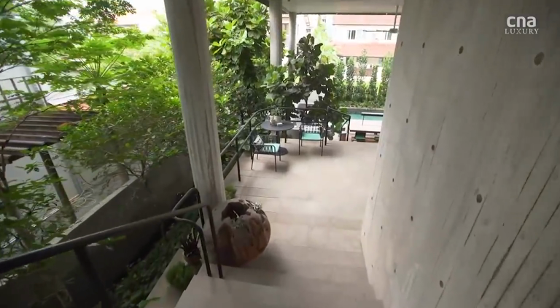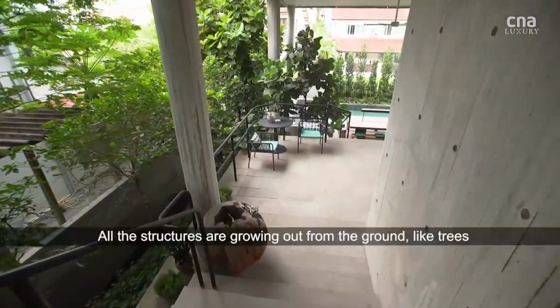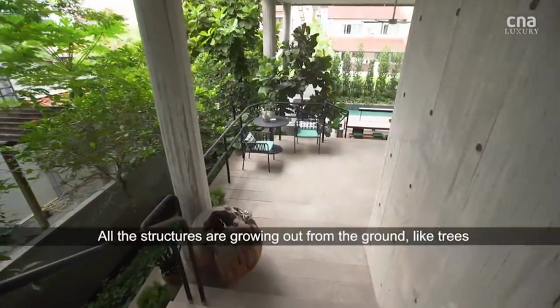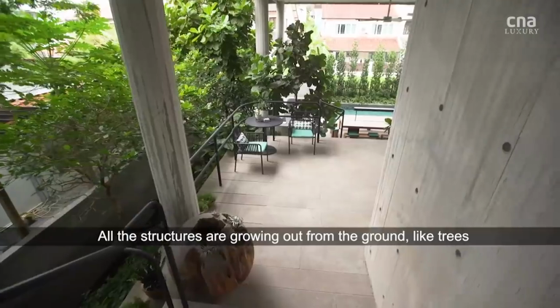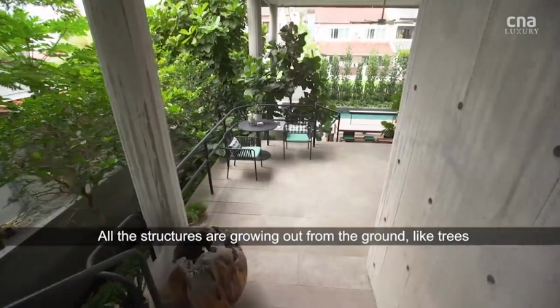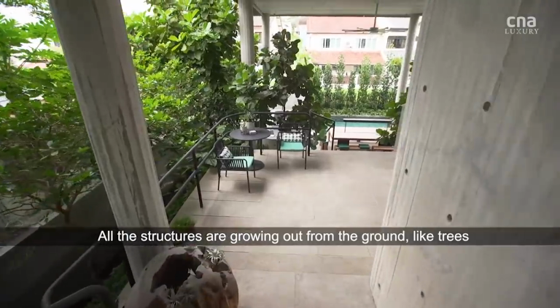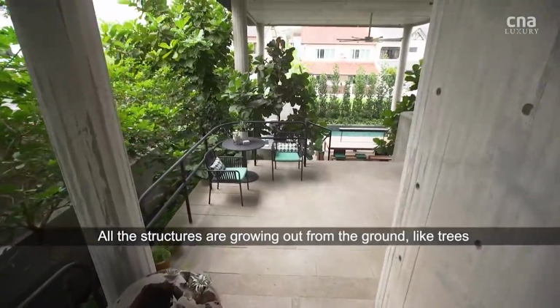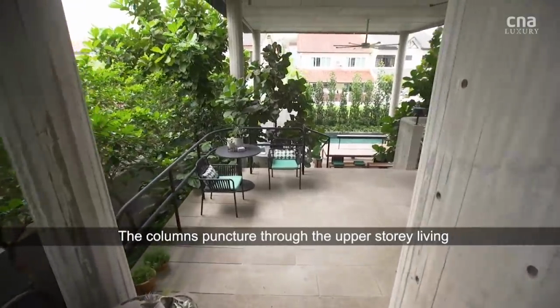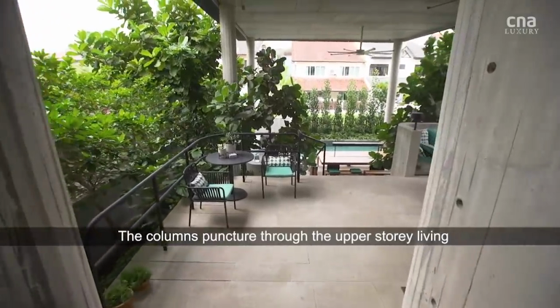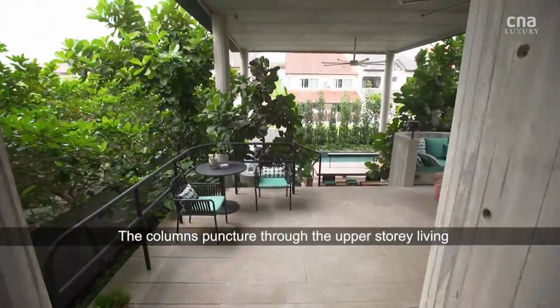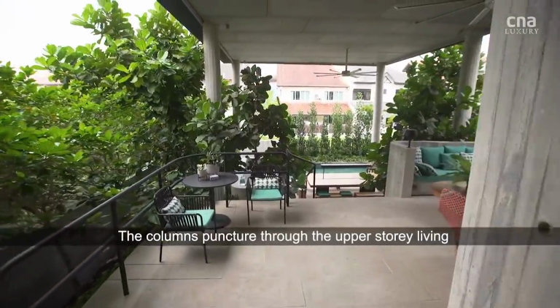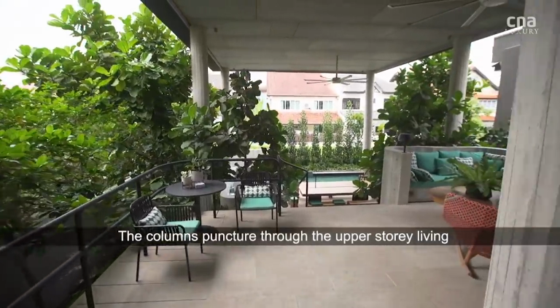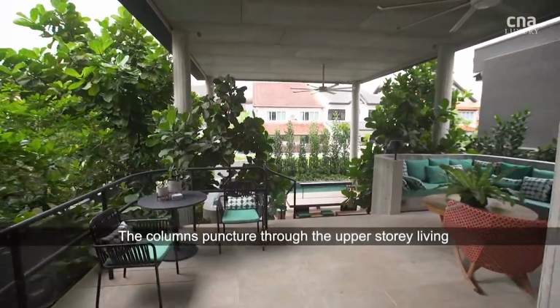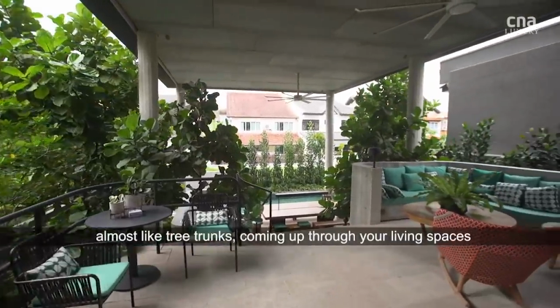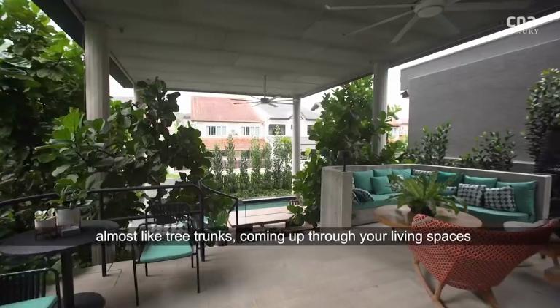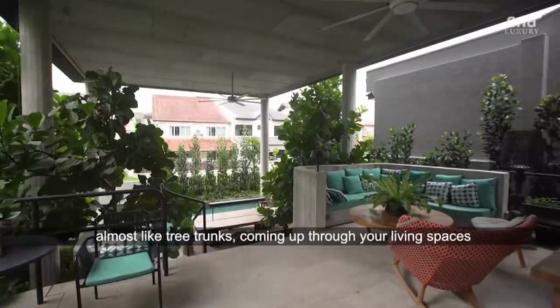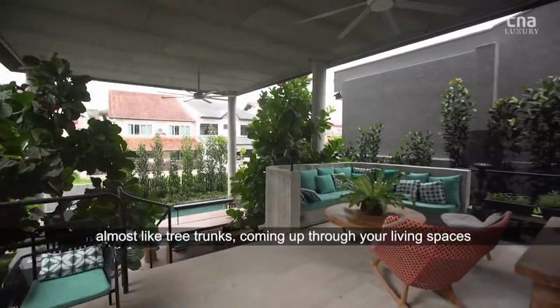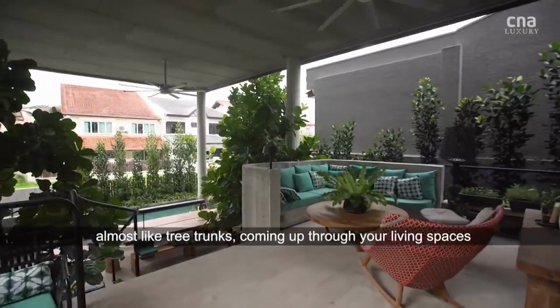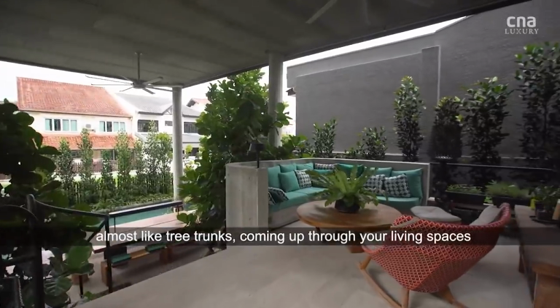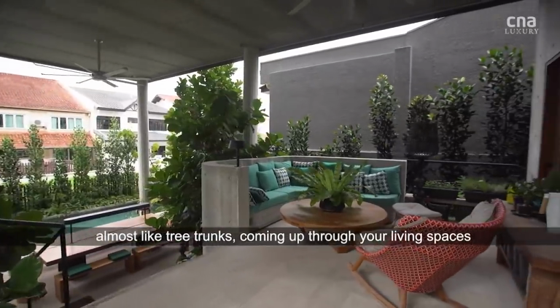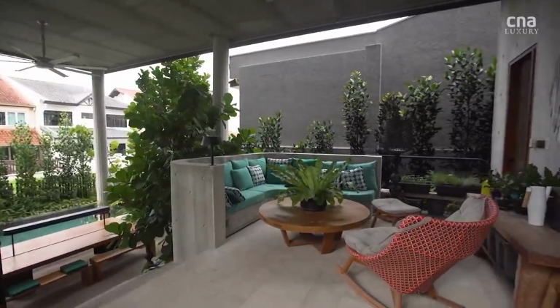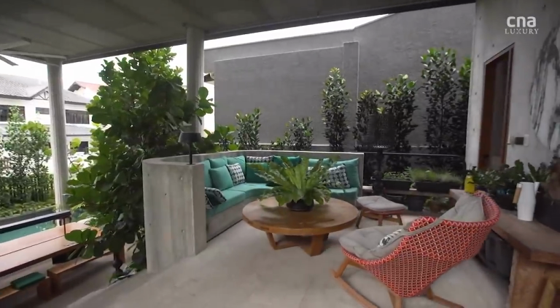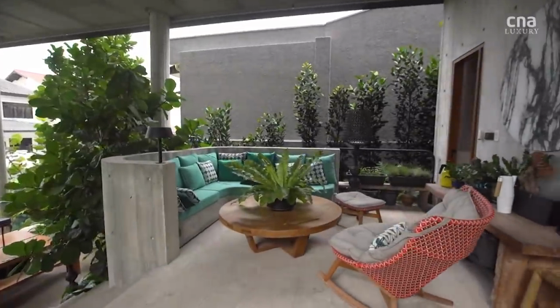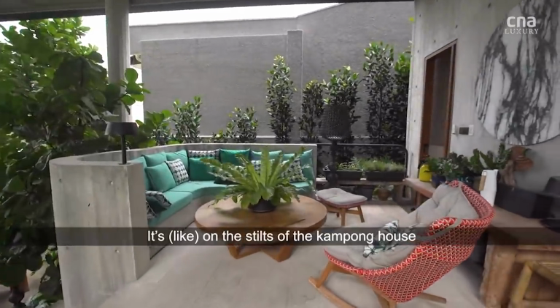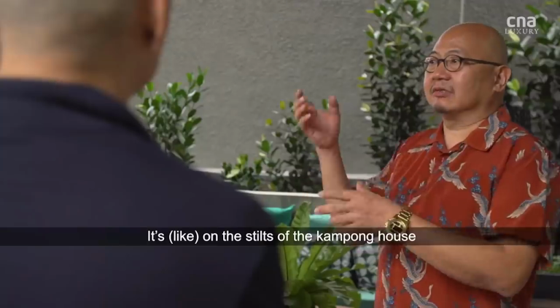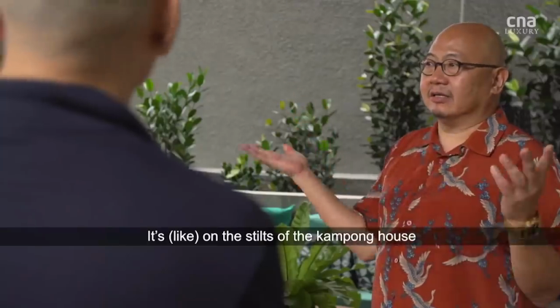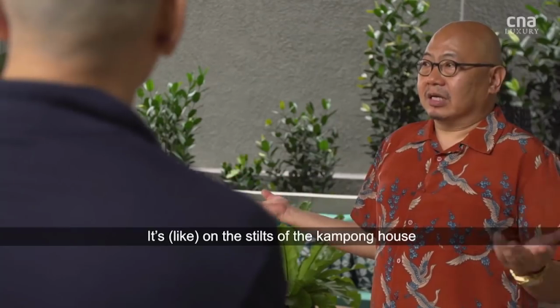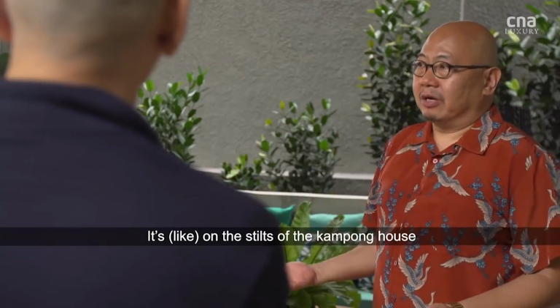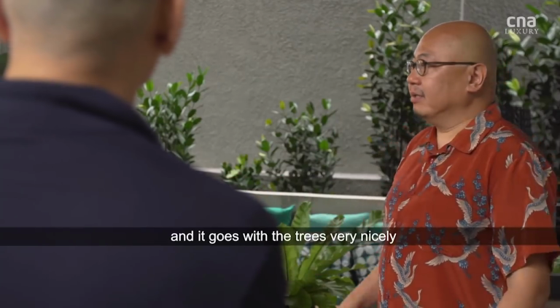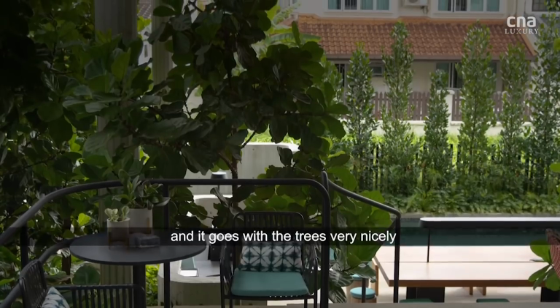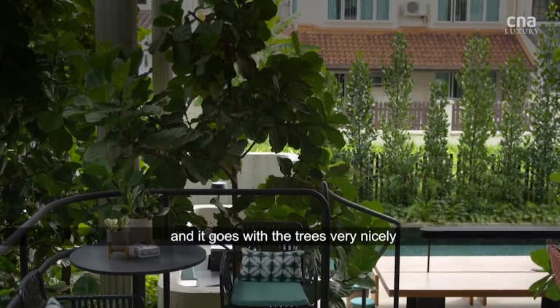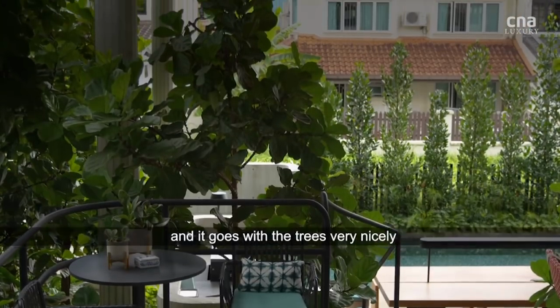All these structures are going out from the ground like trees. The columns that actually puncture through the upper-story living are almost like a tree trunk coming up through your living spaces. It is on stilts, like the kampong house, and goes with the trees very nicely.